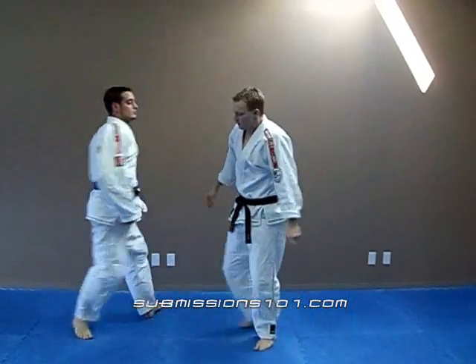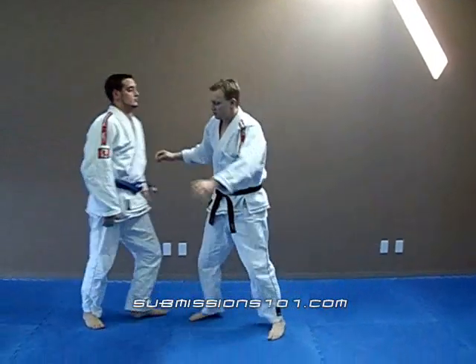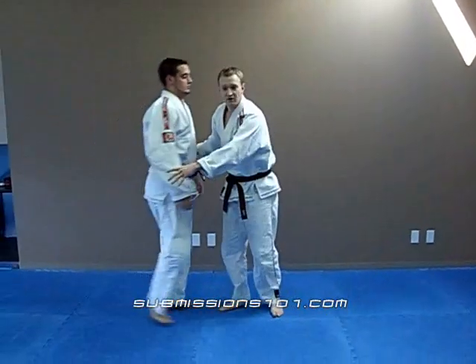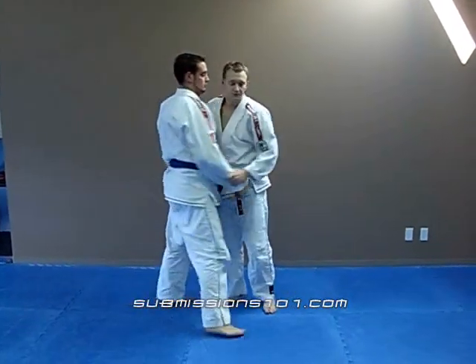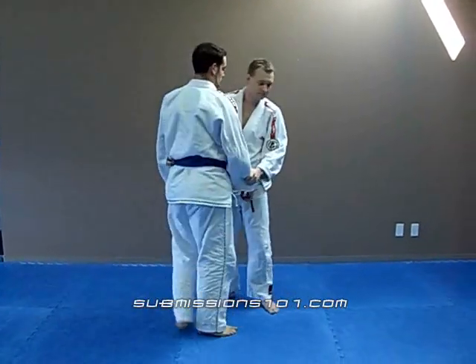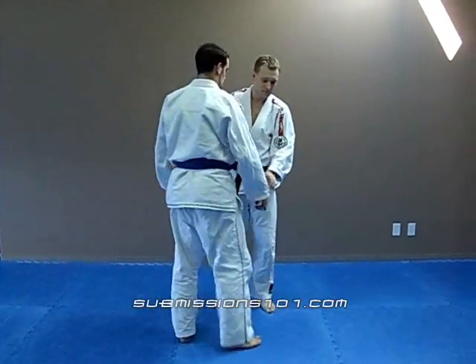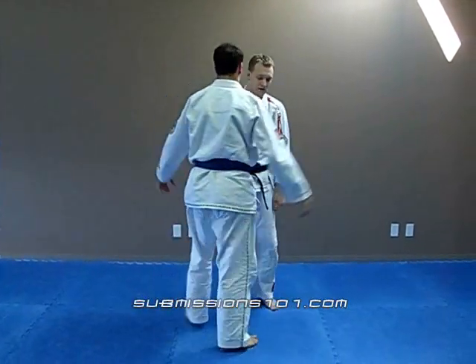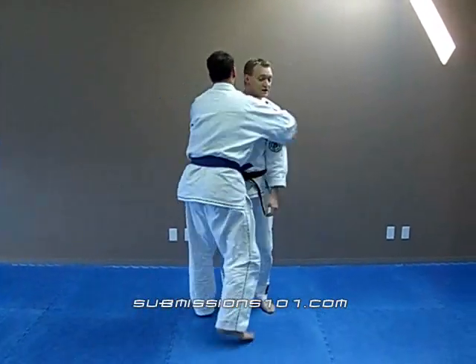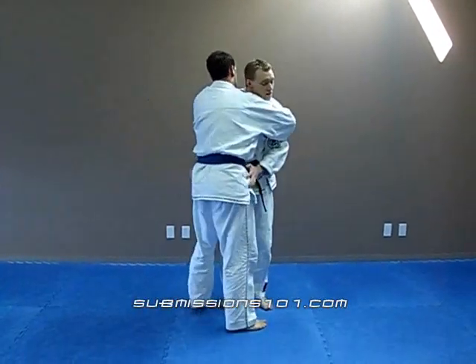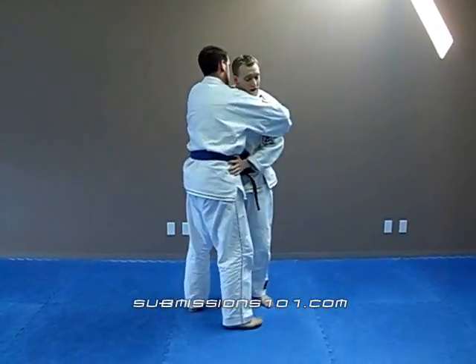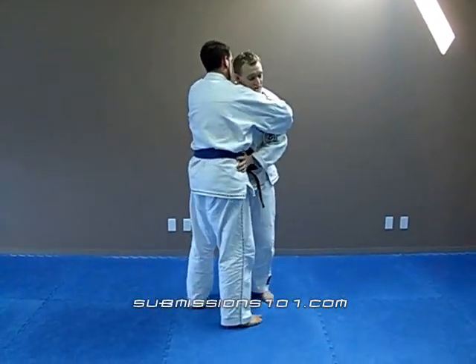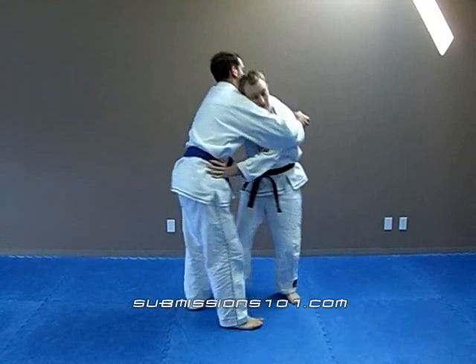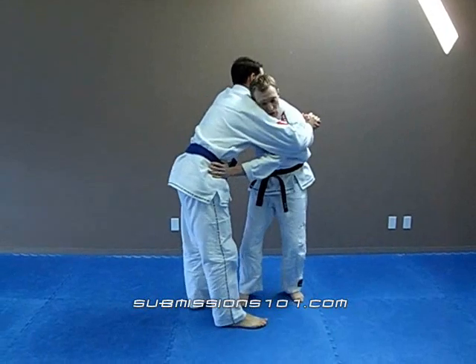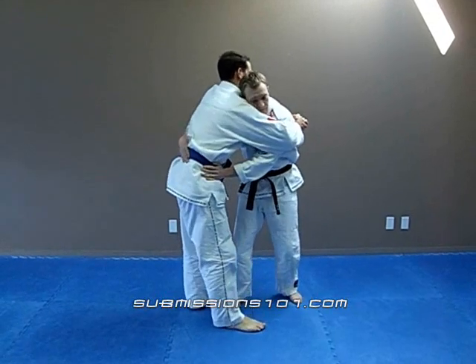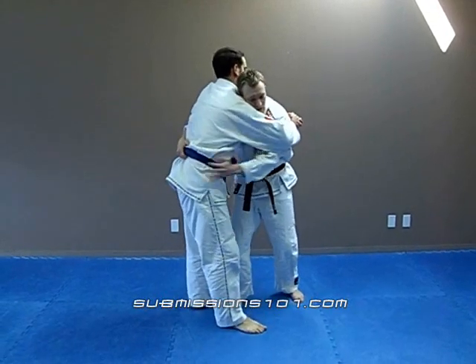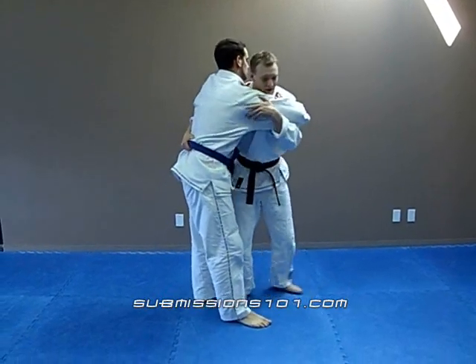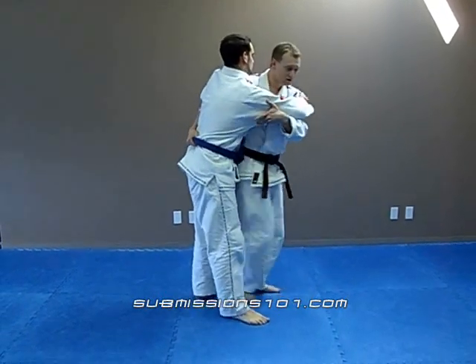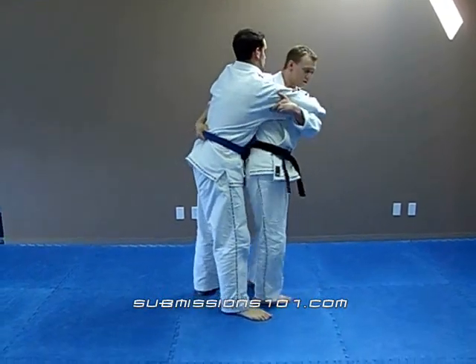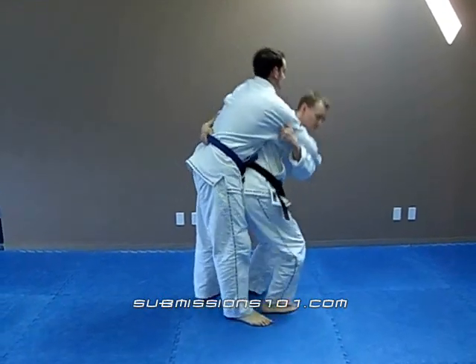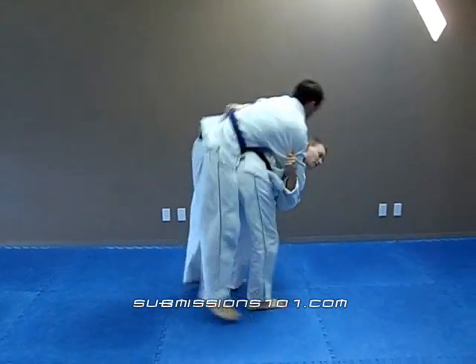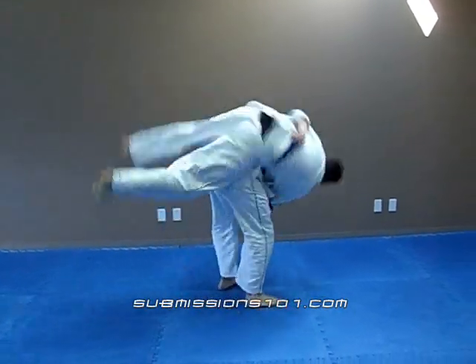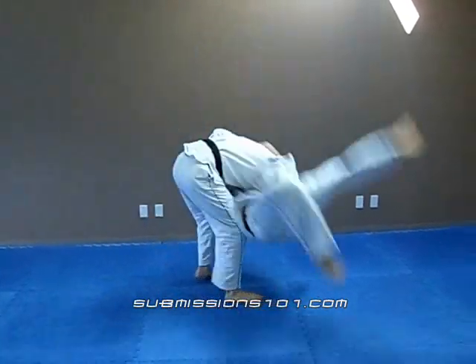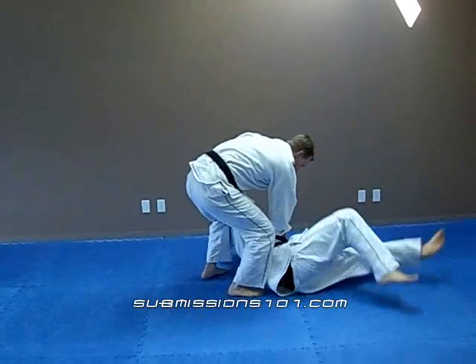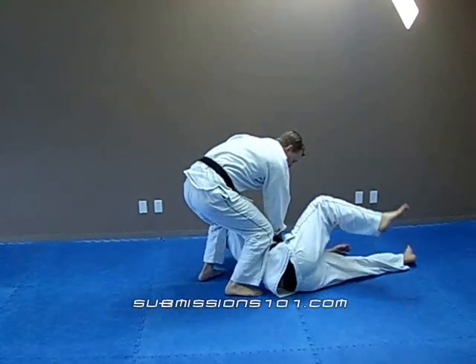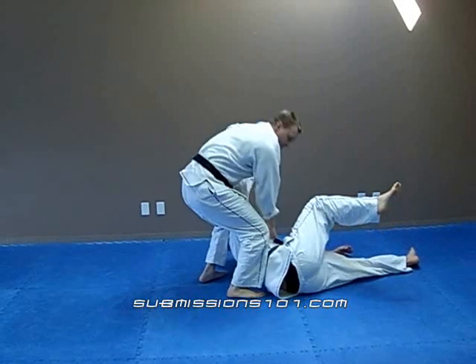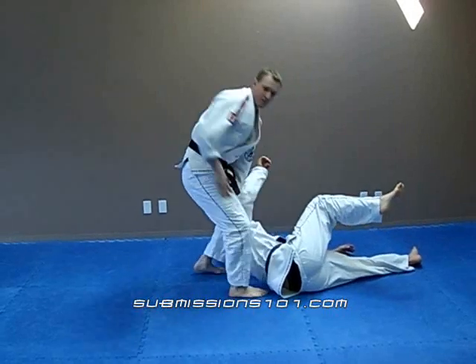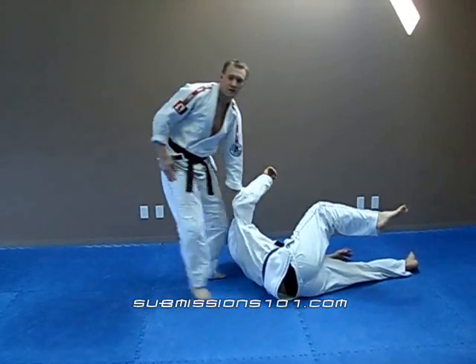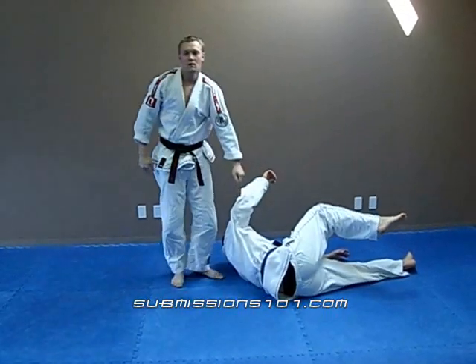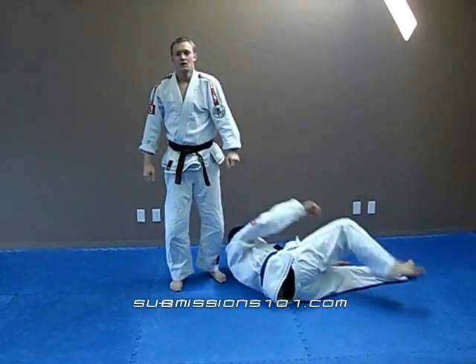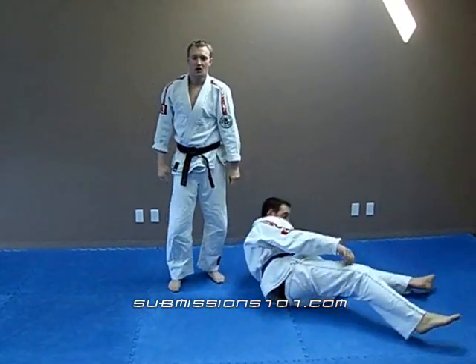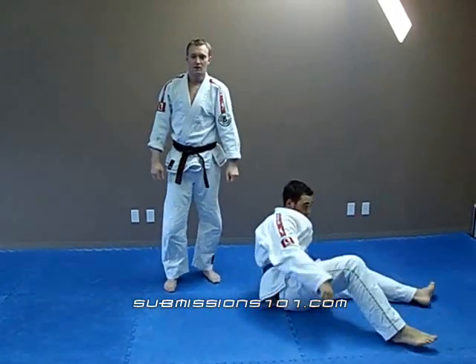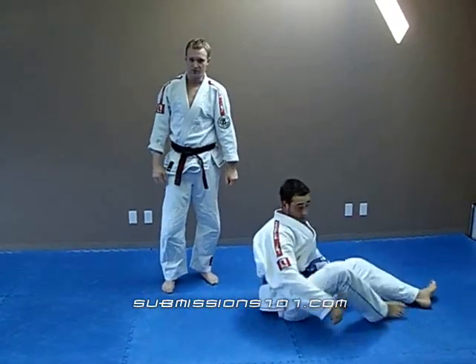I'll show you from a different angle. He comes in, I create space — boom. Grabbing here, down. Koshinage, or a hip throw.